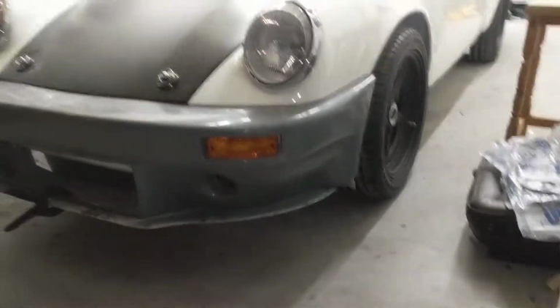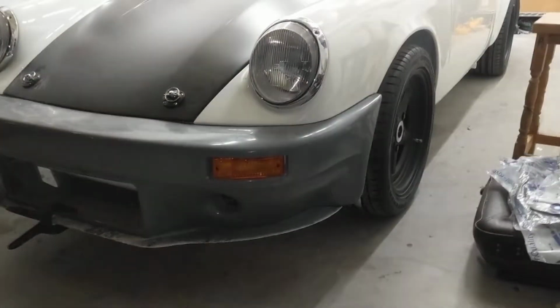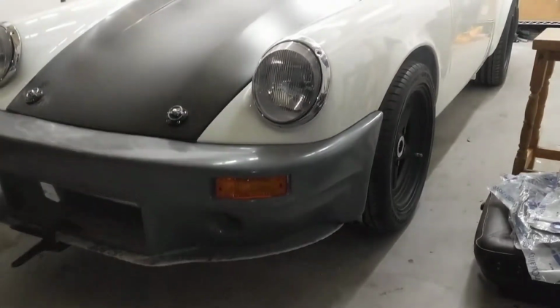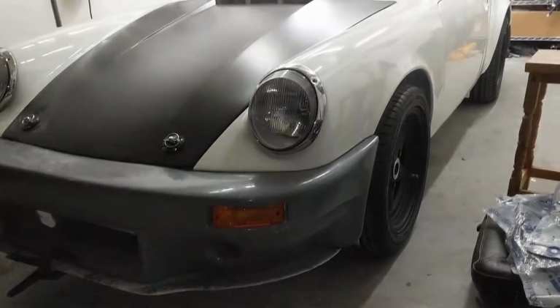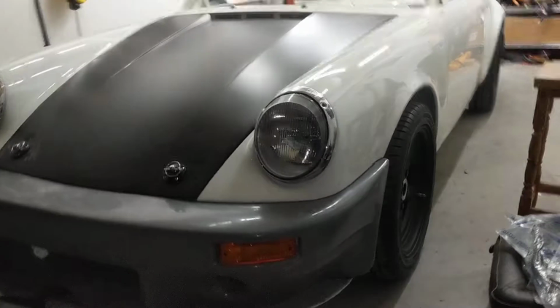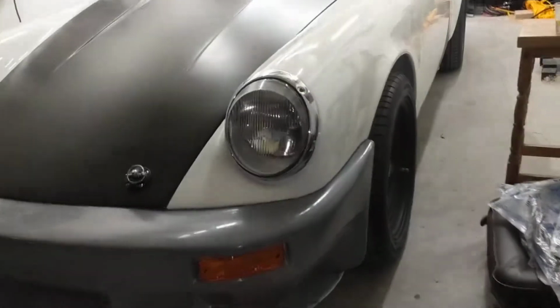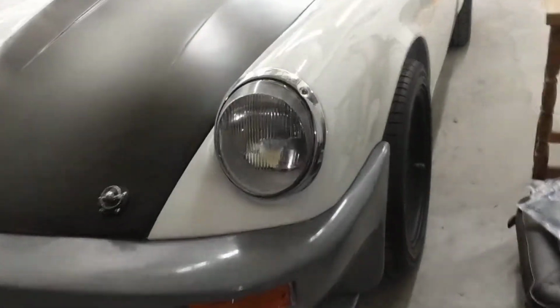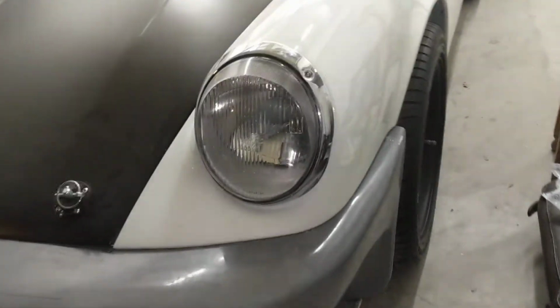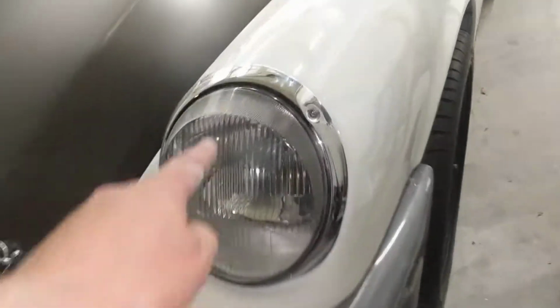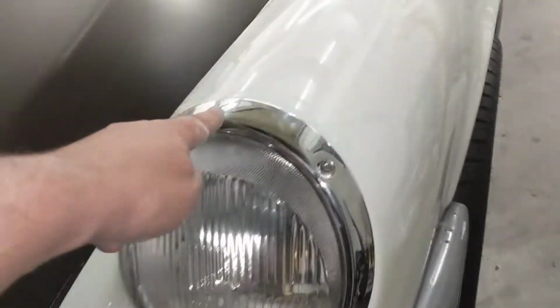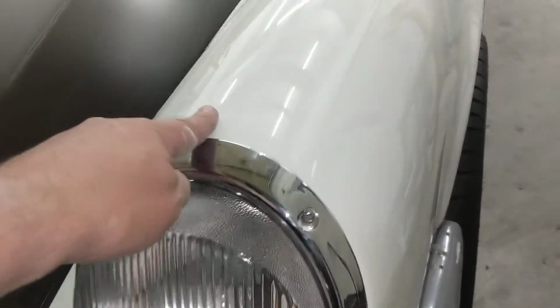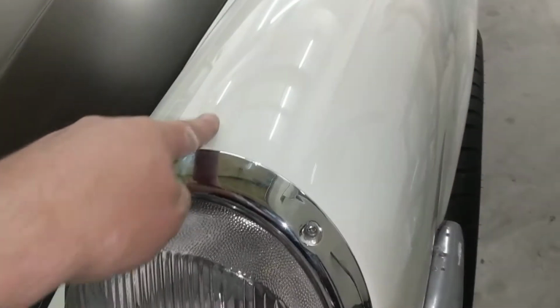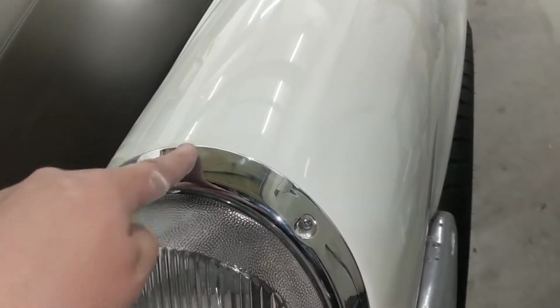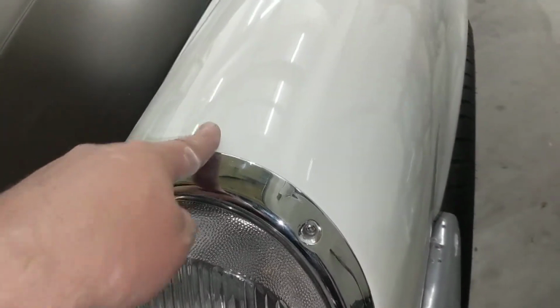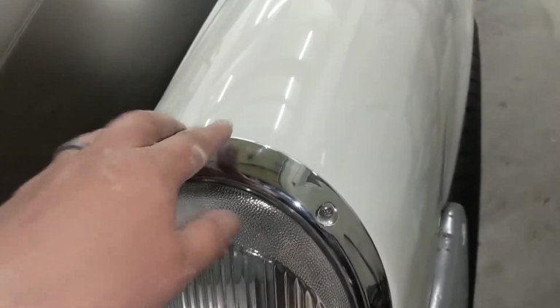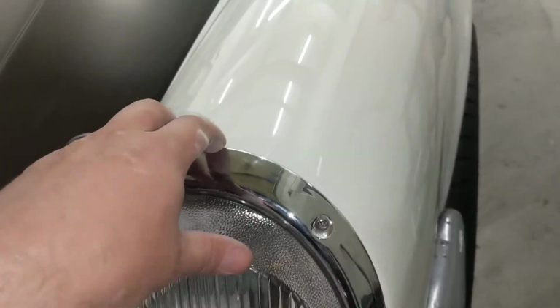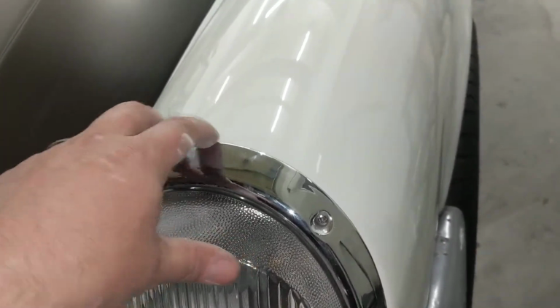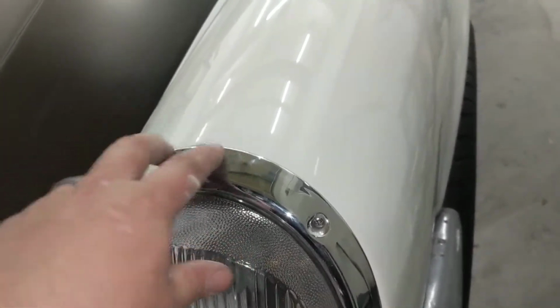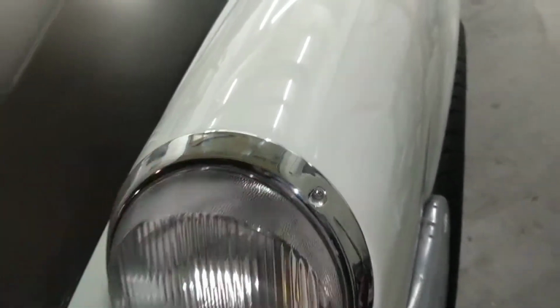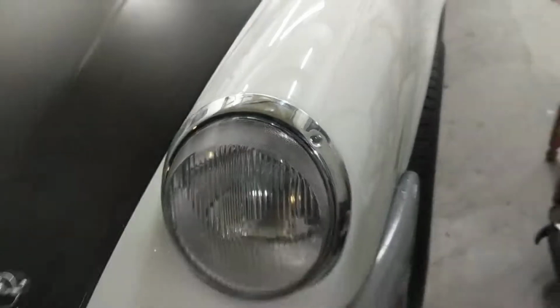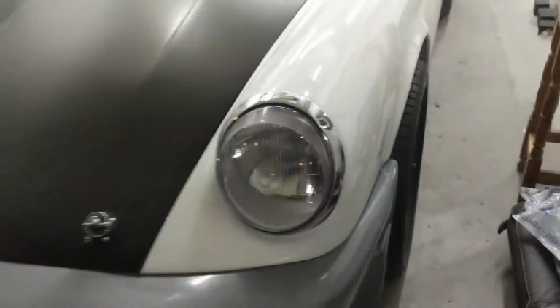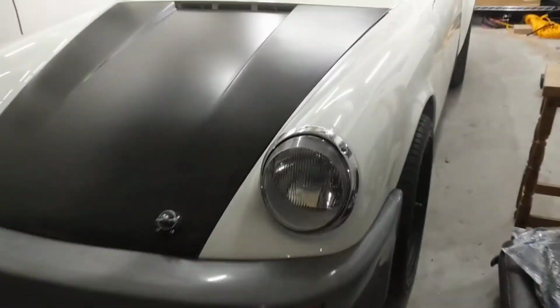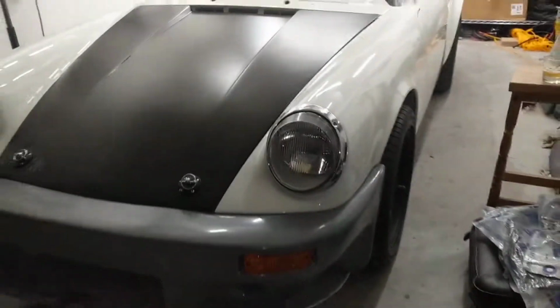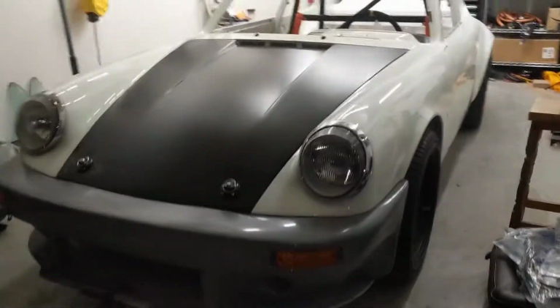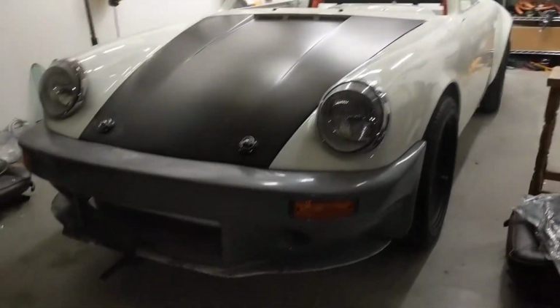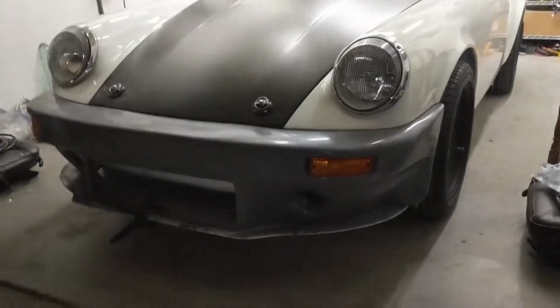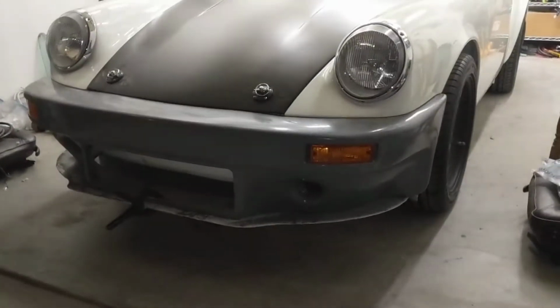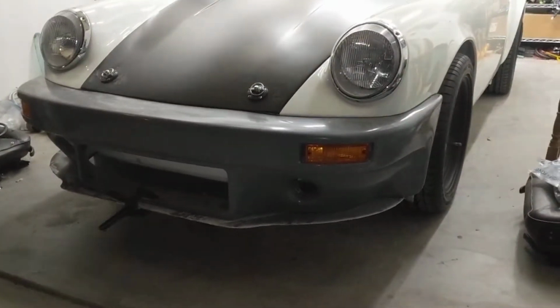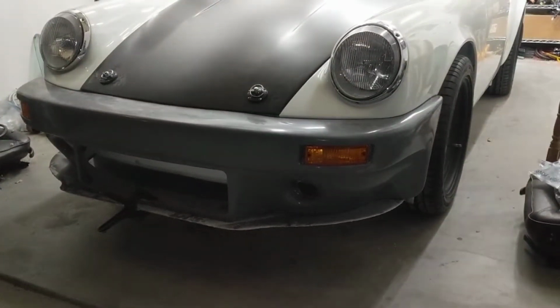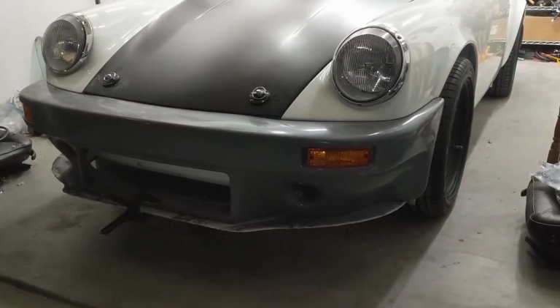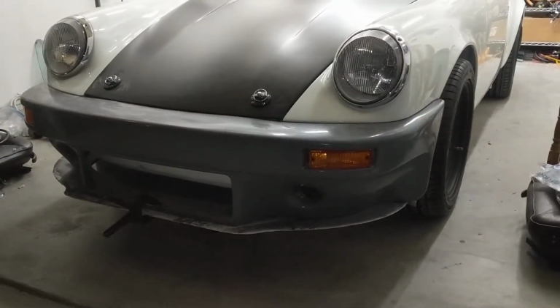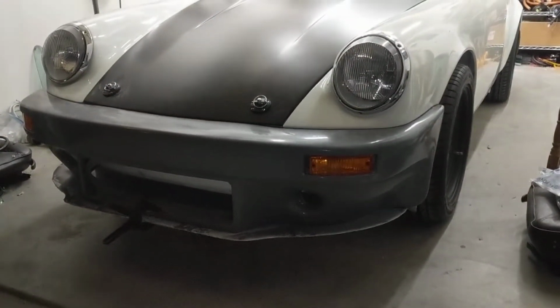All I've got left to do on the lighting is the mounts at the top here that hold it so it doesn't move, which I'll probably try and get done tomorrow, and then I can start connecting them all up.